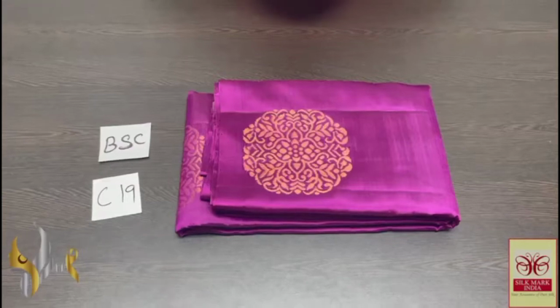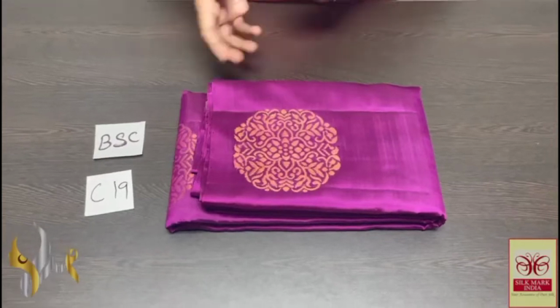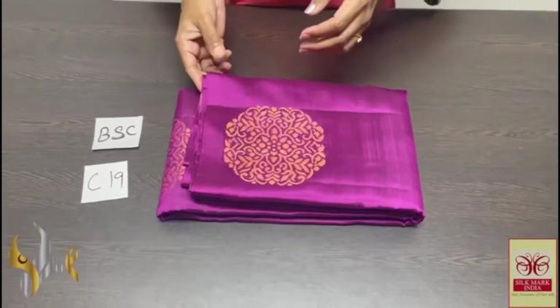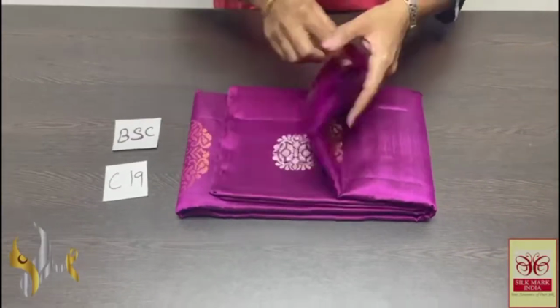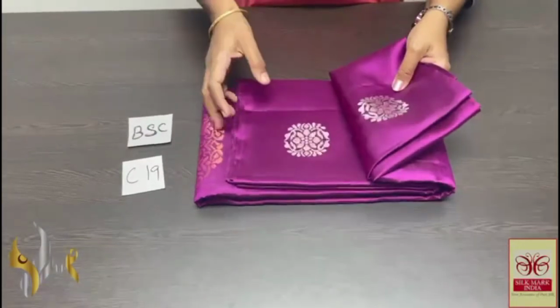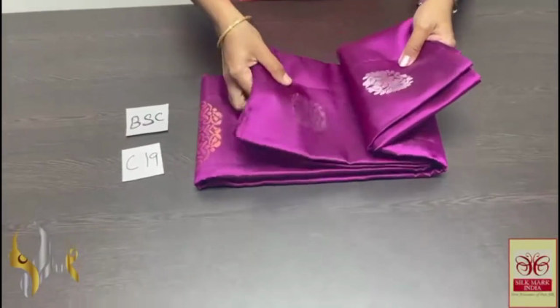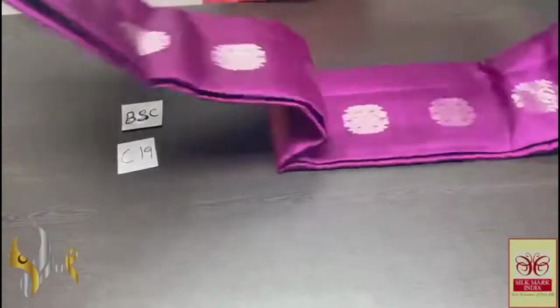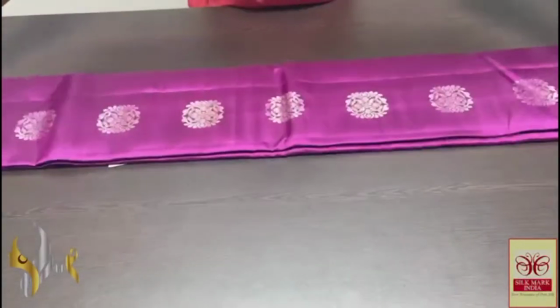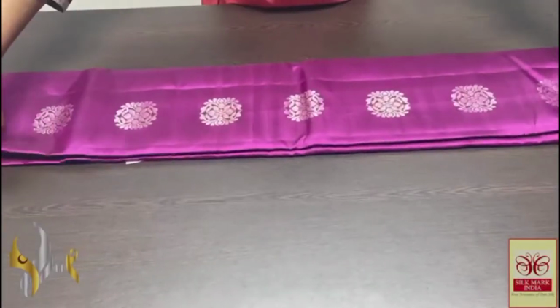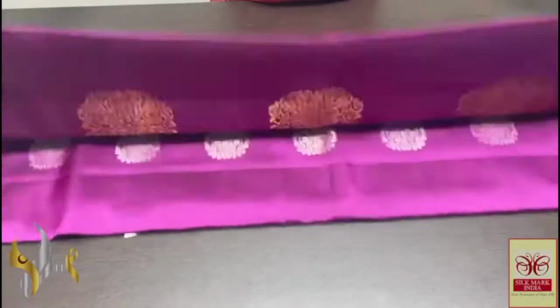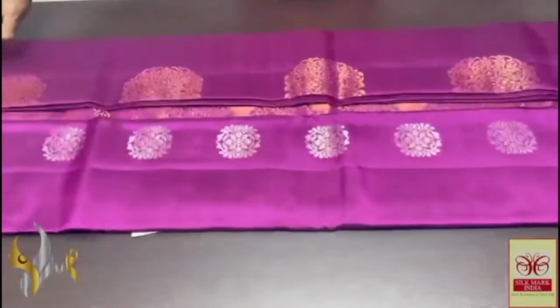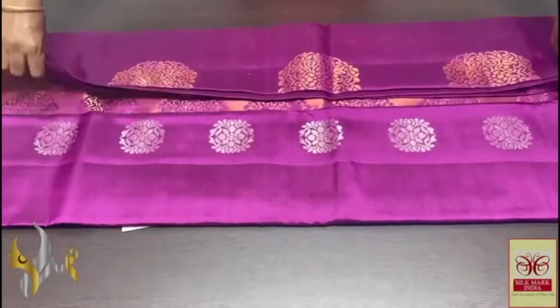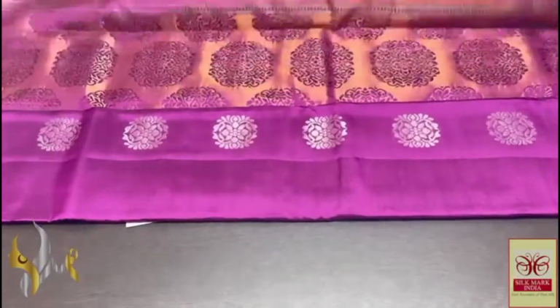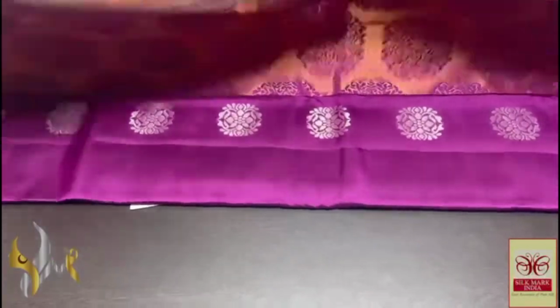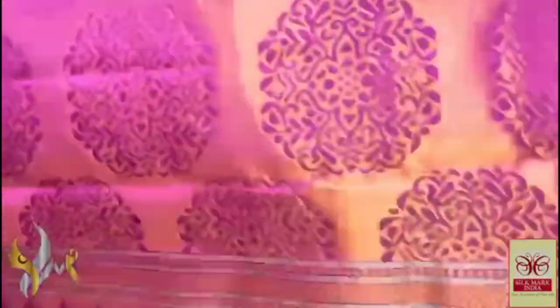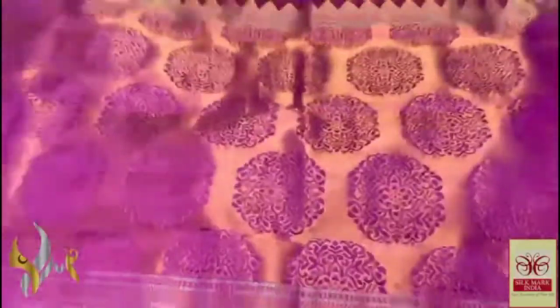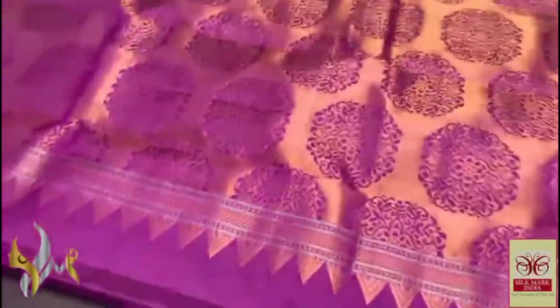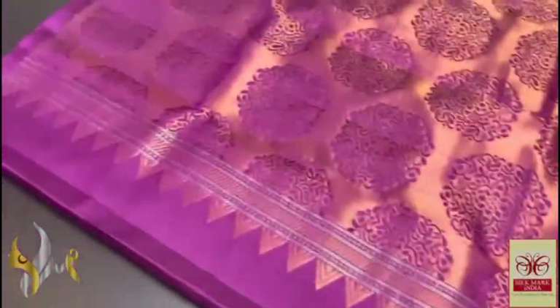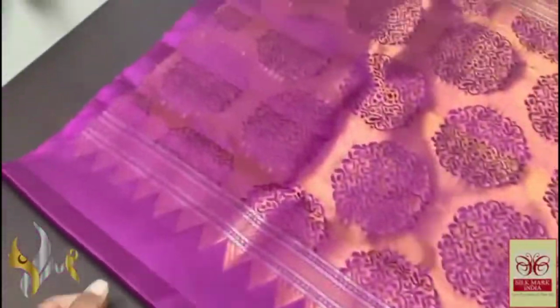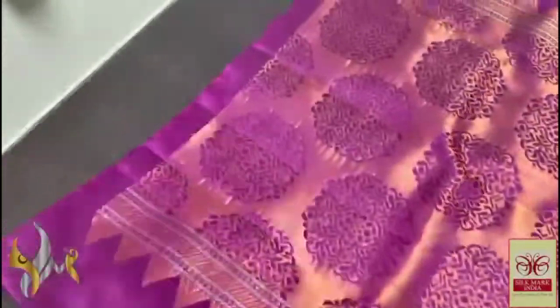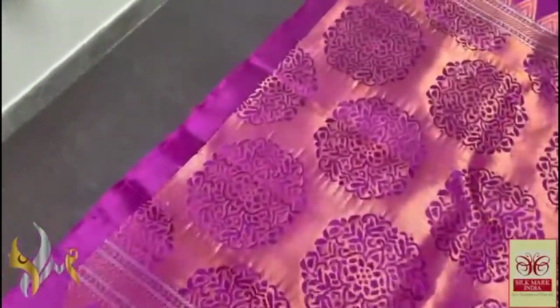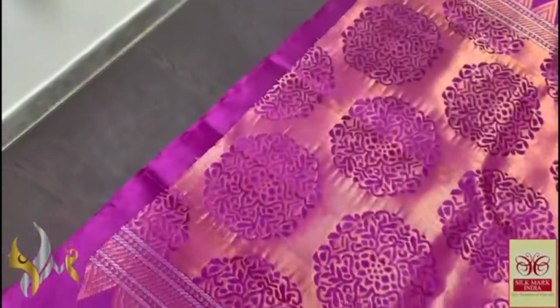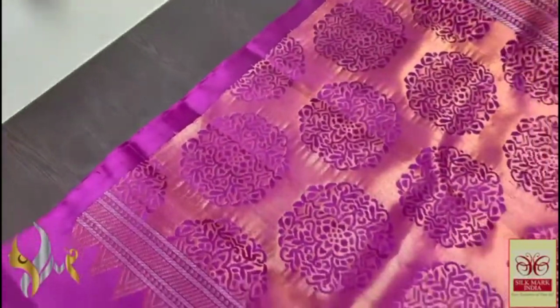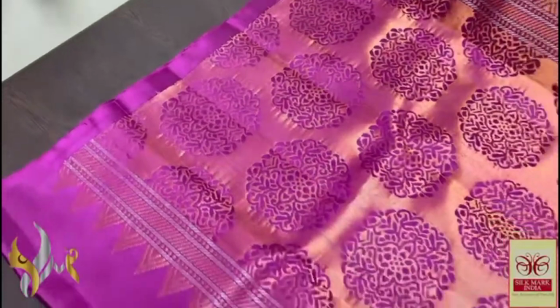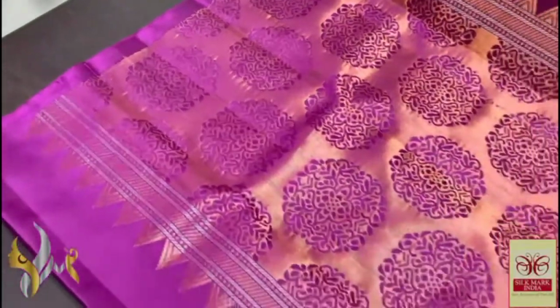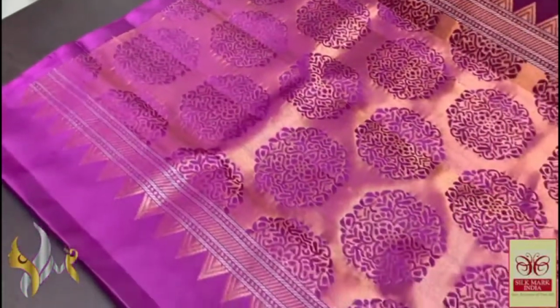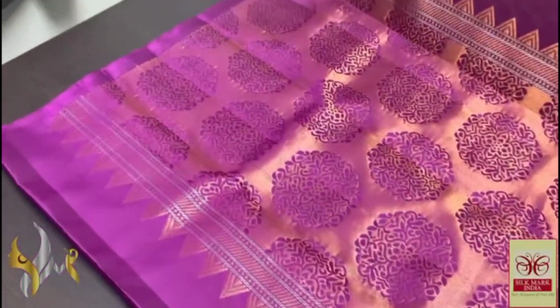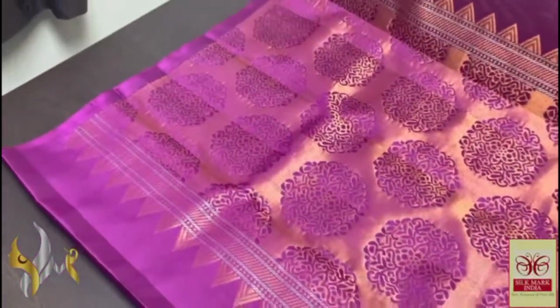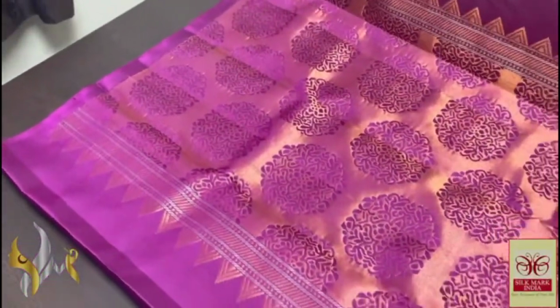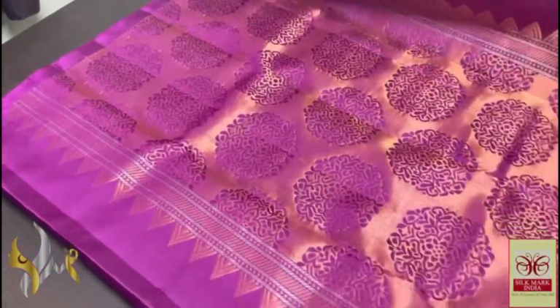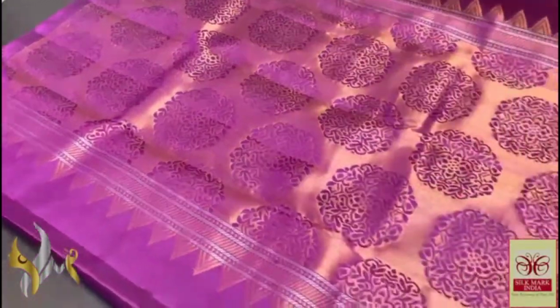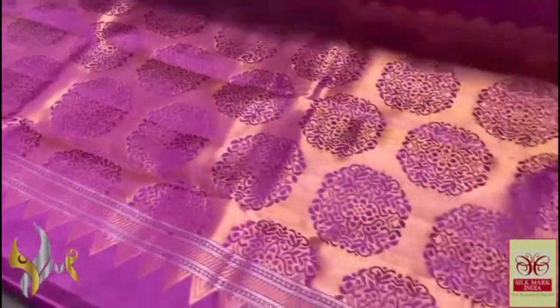Pure Kanjibaram soft silk saree, double dark — a very beautiful collection here. Copper and silver jerry work, excellent collection. Beautiful single color saree, magenta pink and black mixed color, and beautiful dark violet with copper jerry finish.